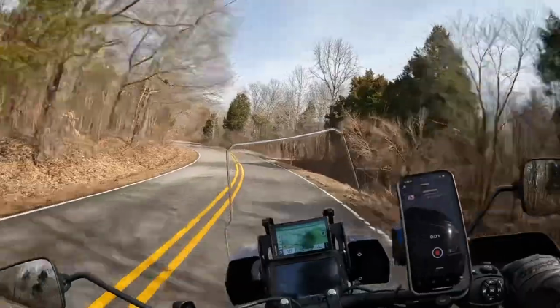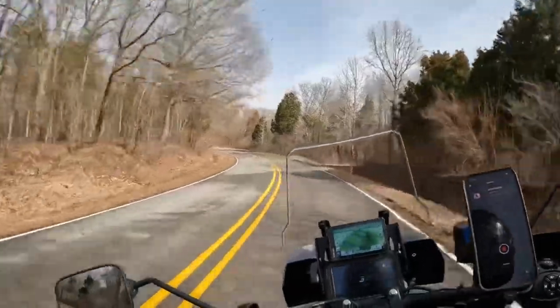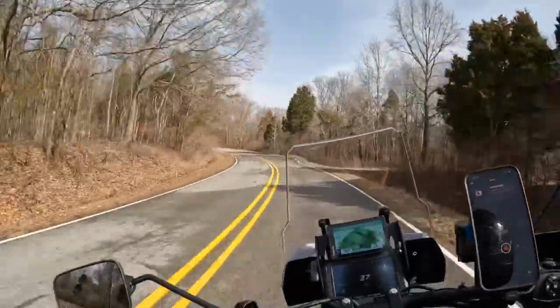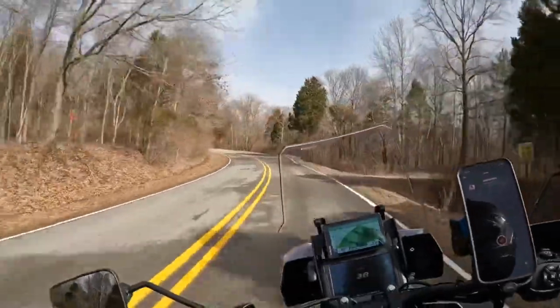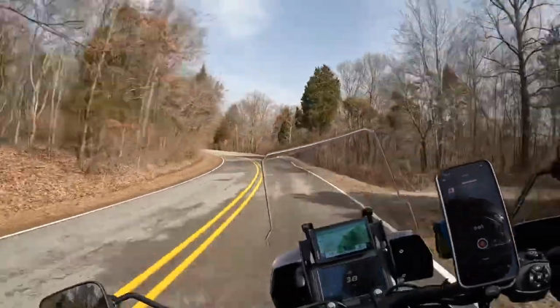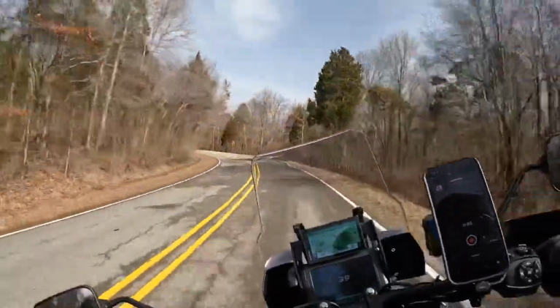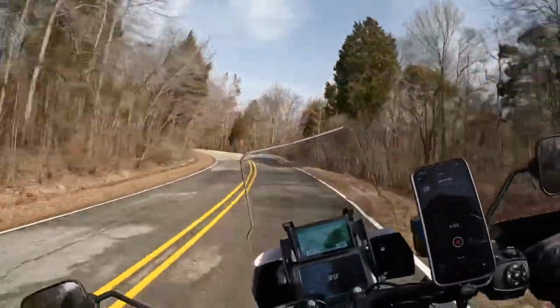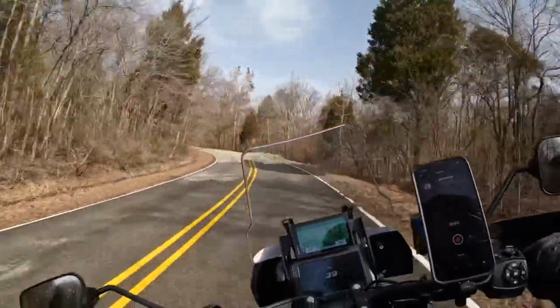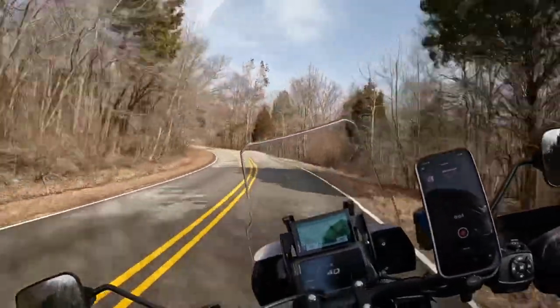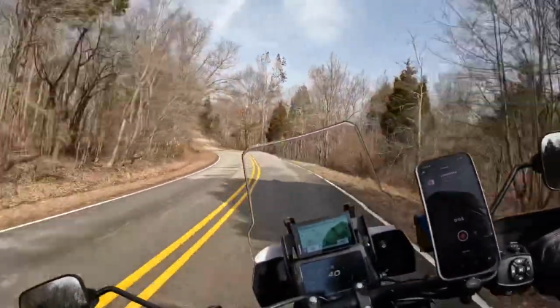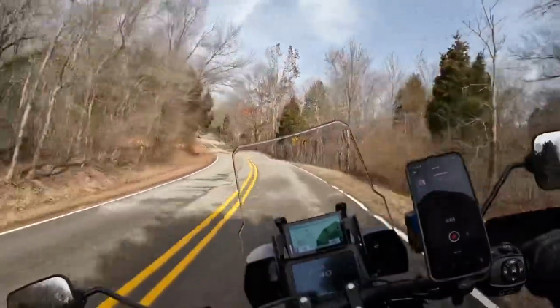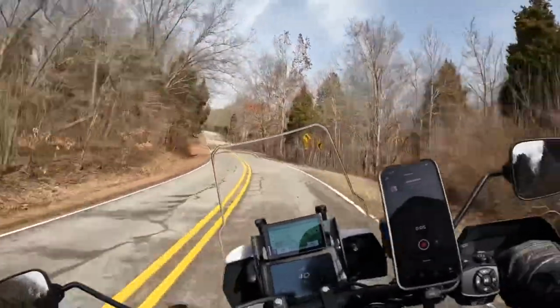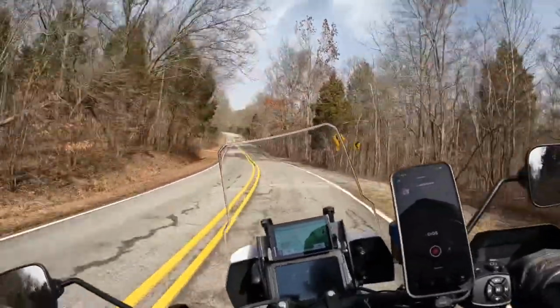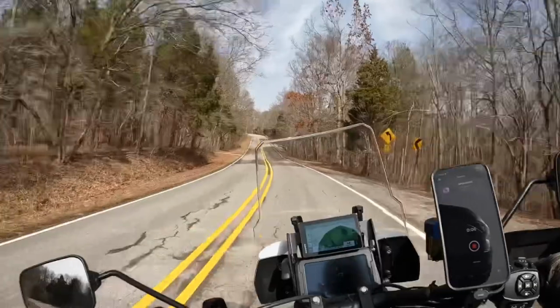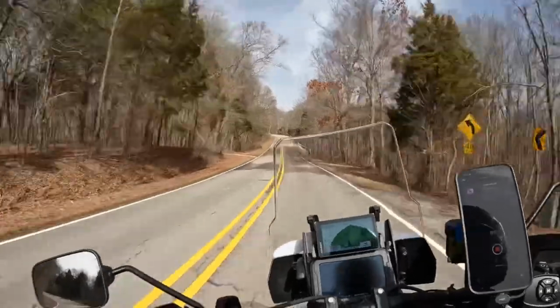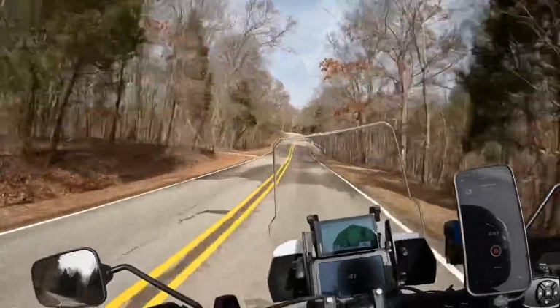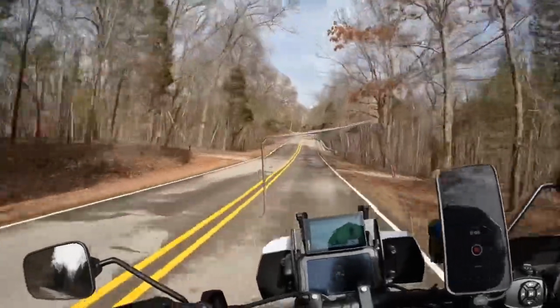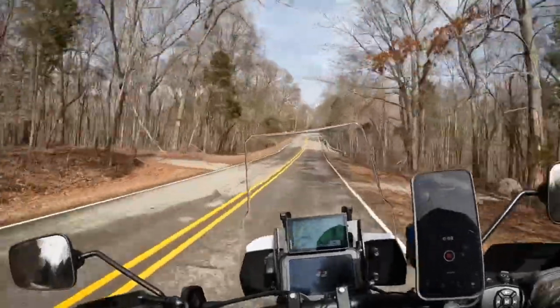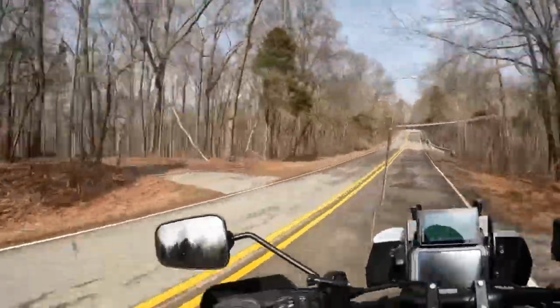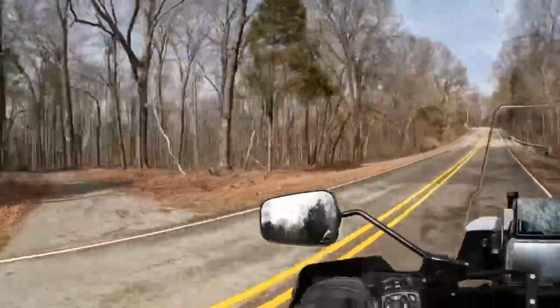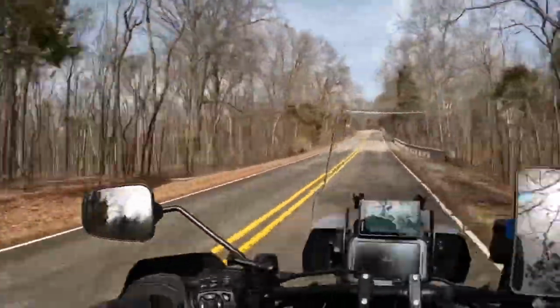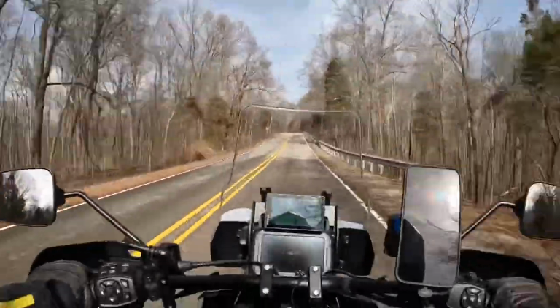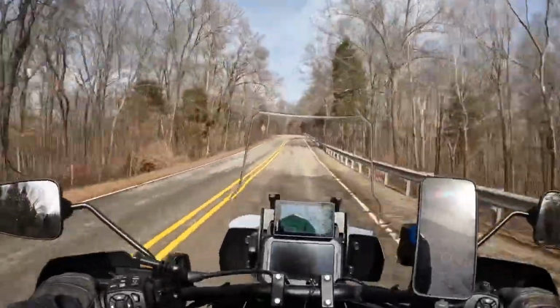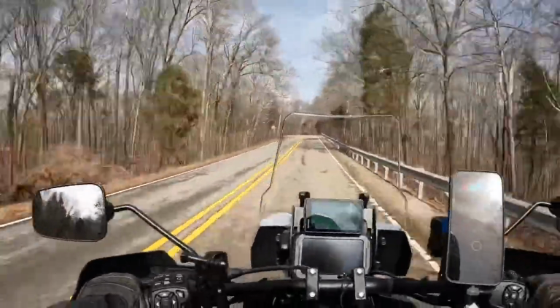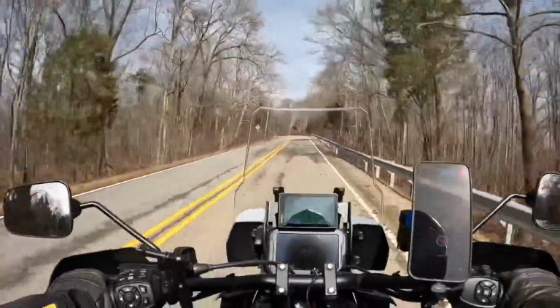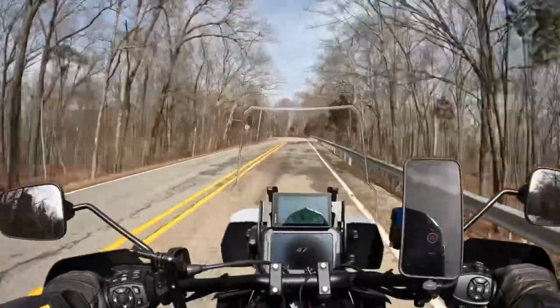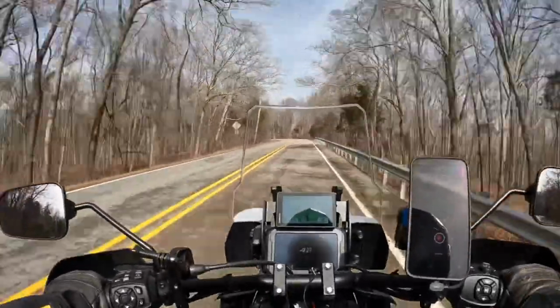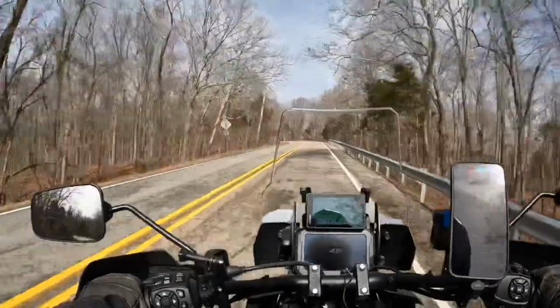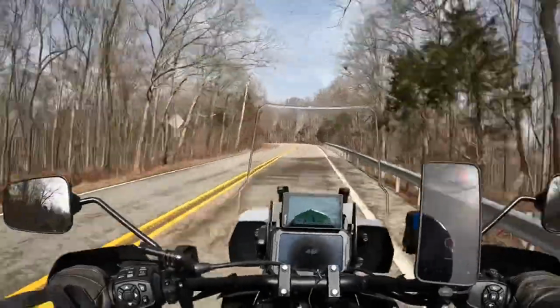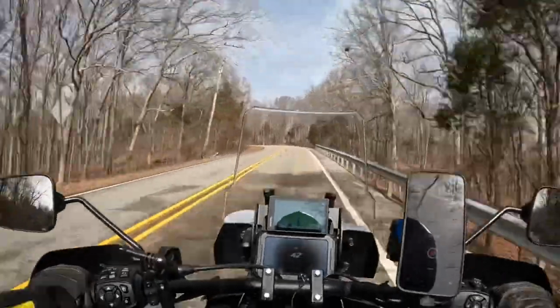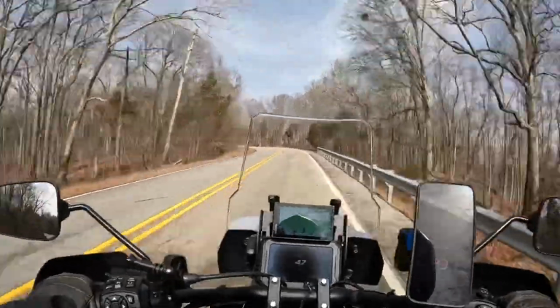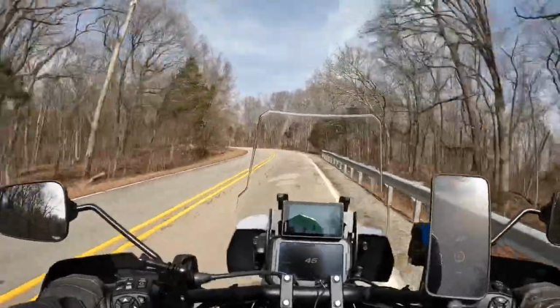What's up YouTube, Mudcat here. First chance I've had to get out on an extended ride on my bike since I got it back from the dealer. And everything is going great.